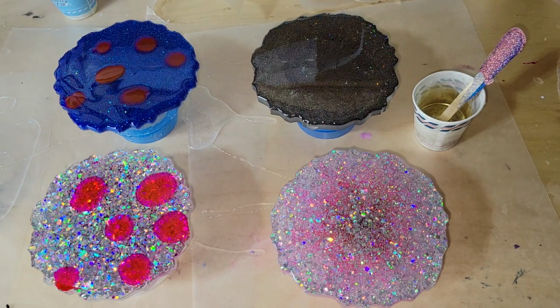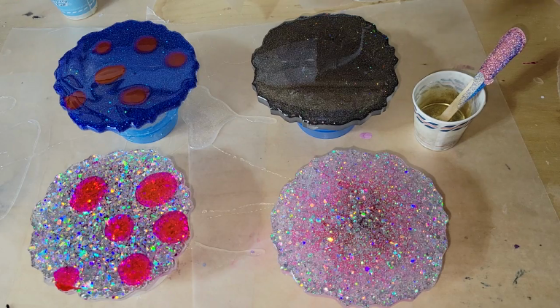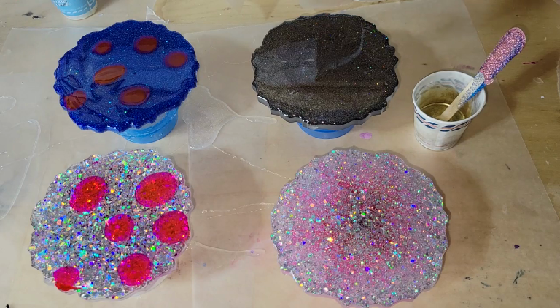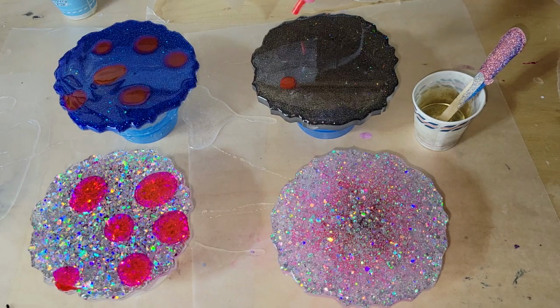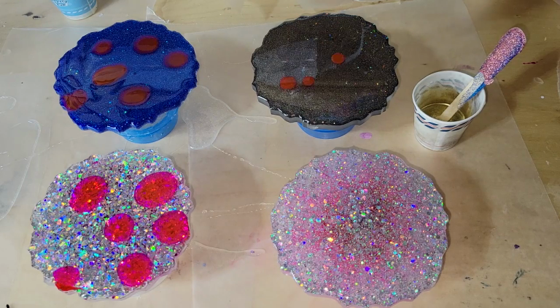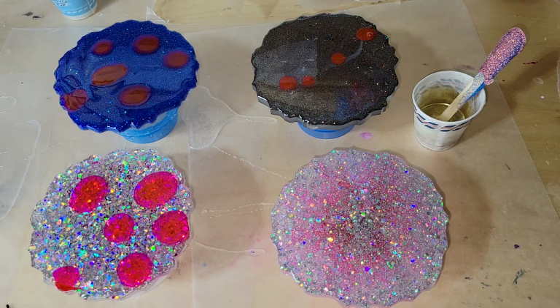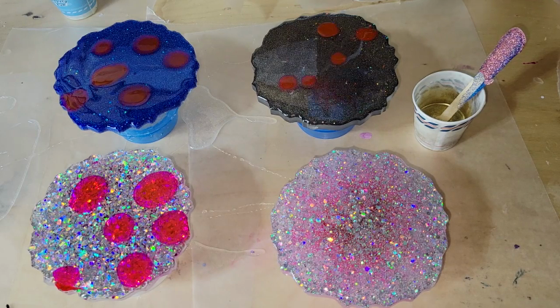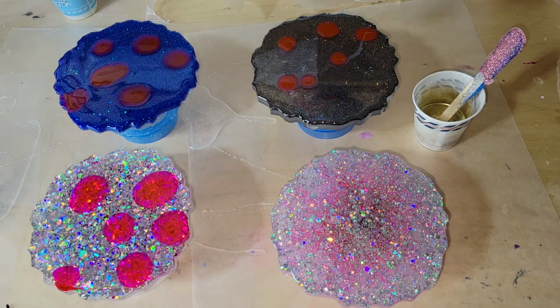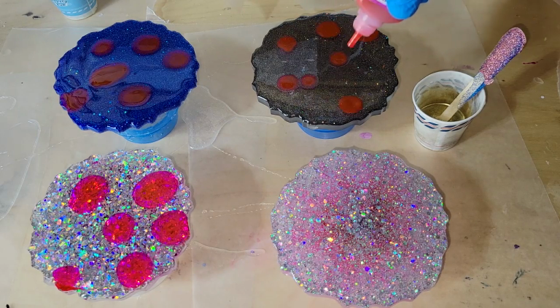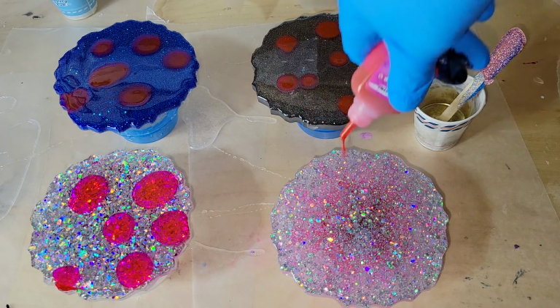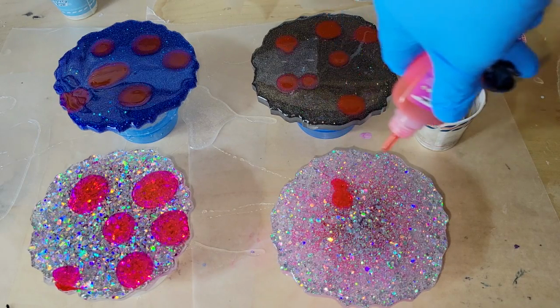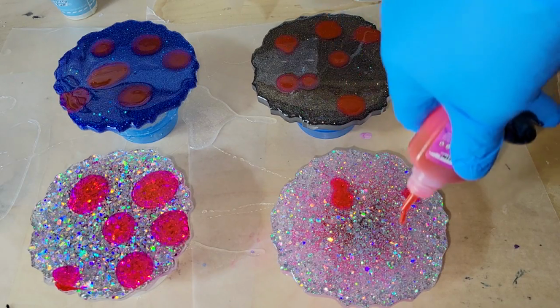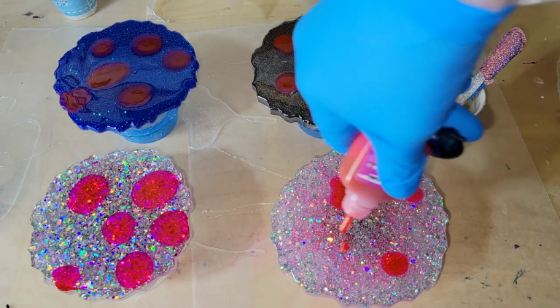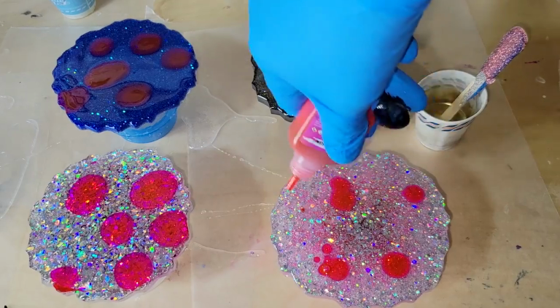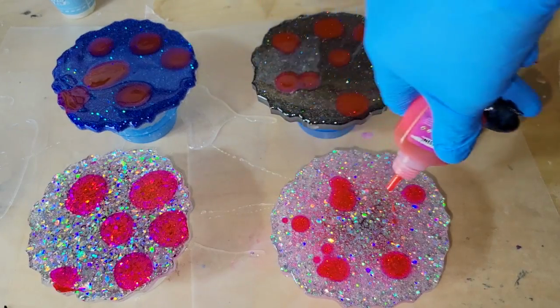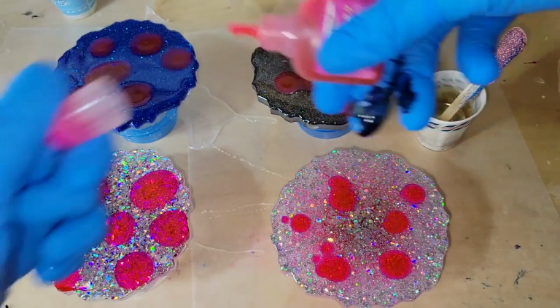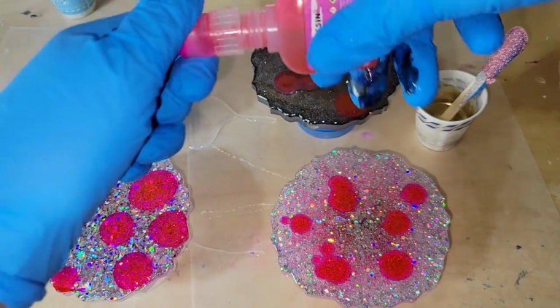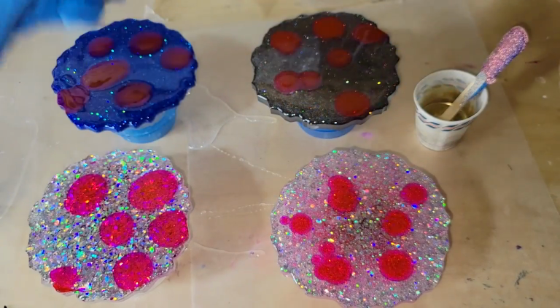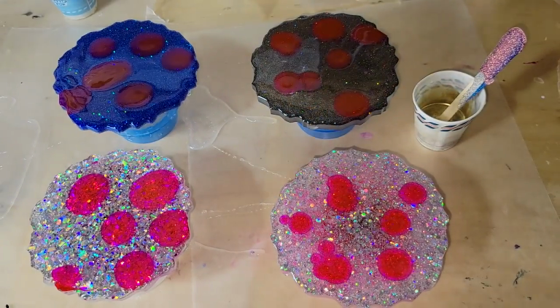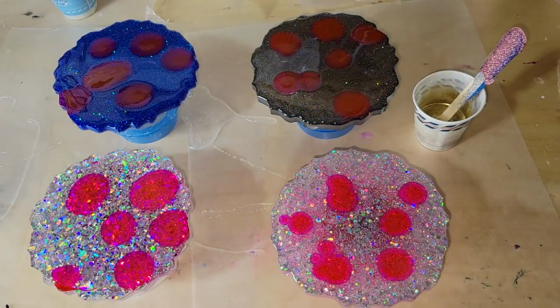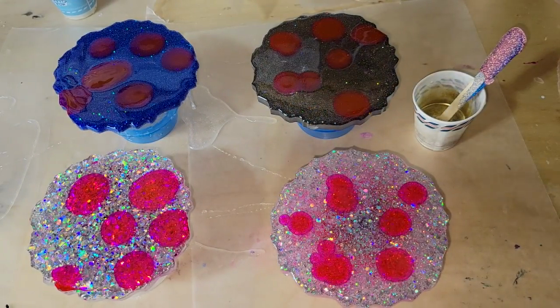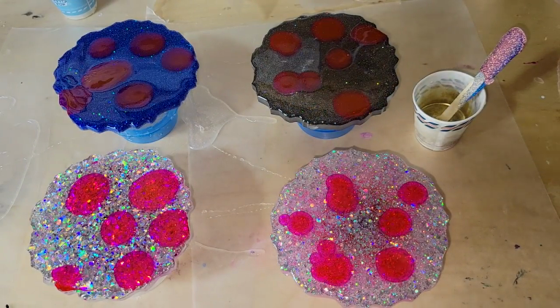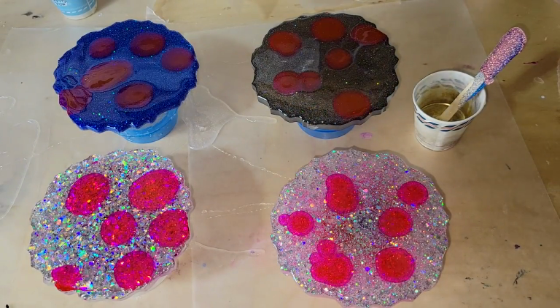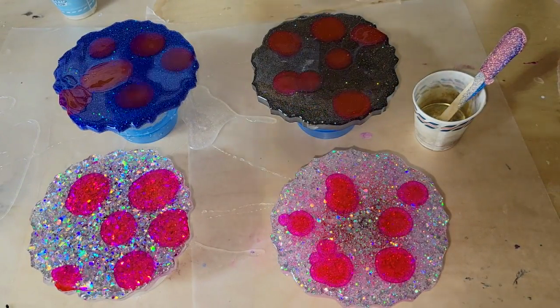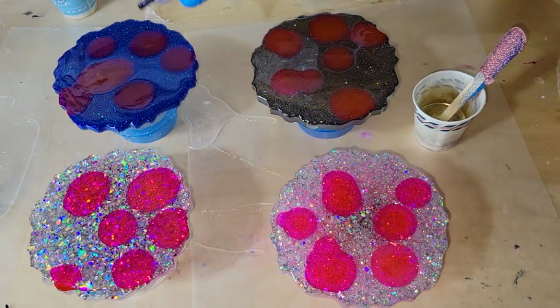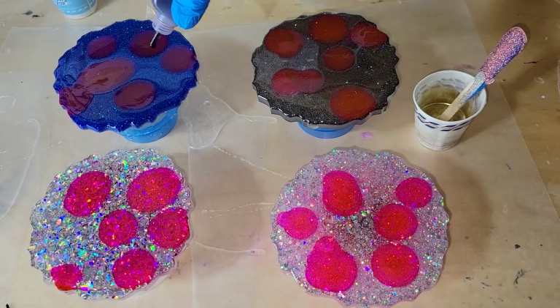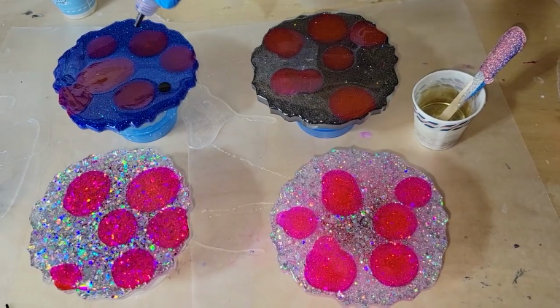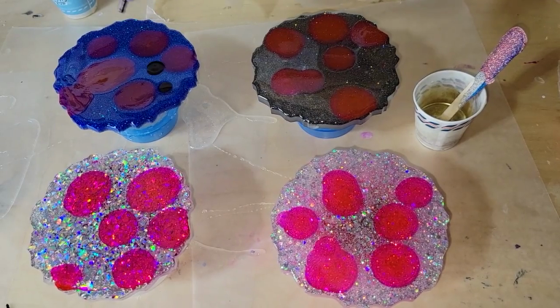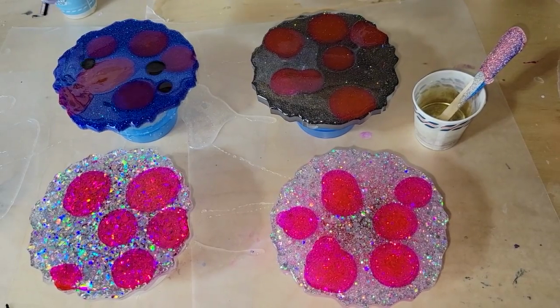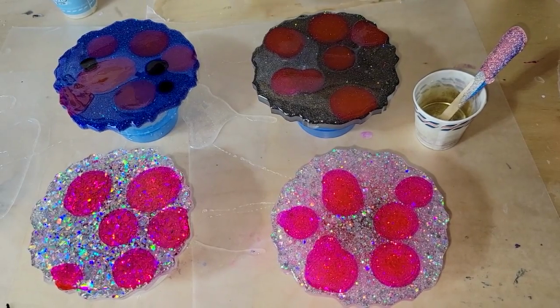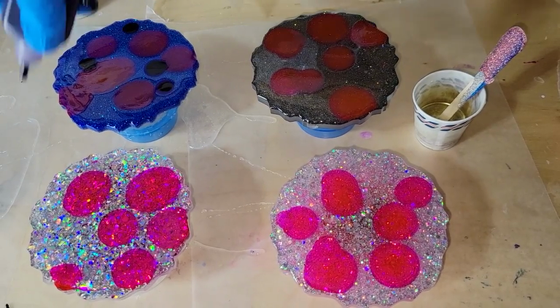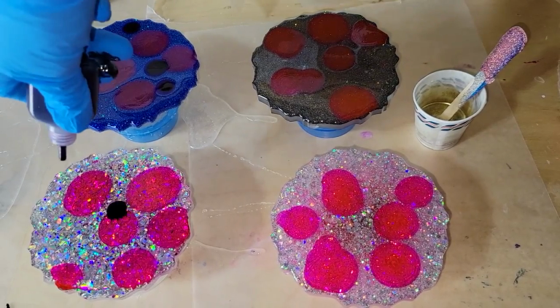So I smoothed out my clear and now we're going to drop down some alcohol inks. I'm going to be using these new alcohol inks from Let's Resin — they come in a set with a bunch of different colors, a lot of really pretty ones. I'll link it down below along with my coupon code.